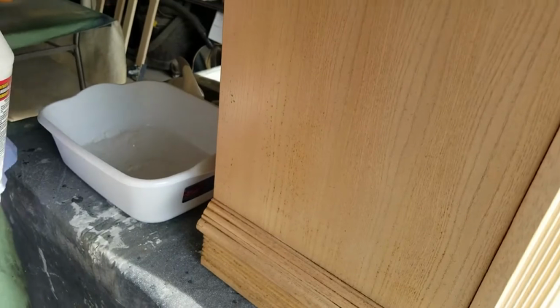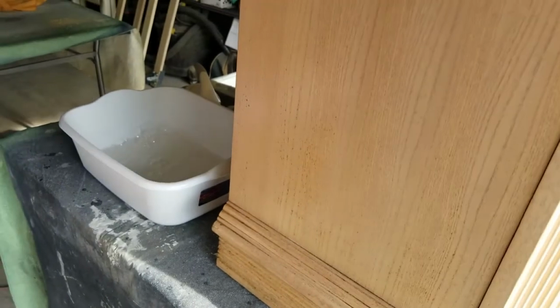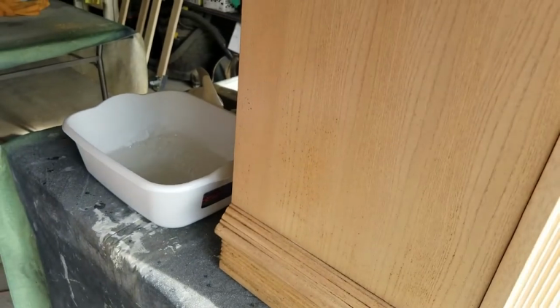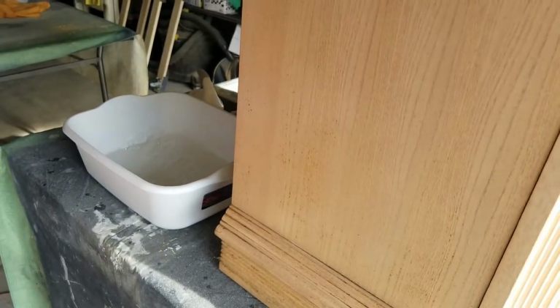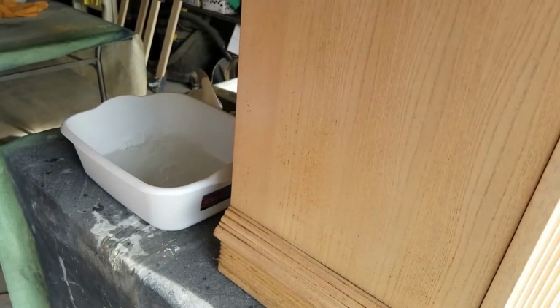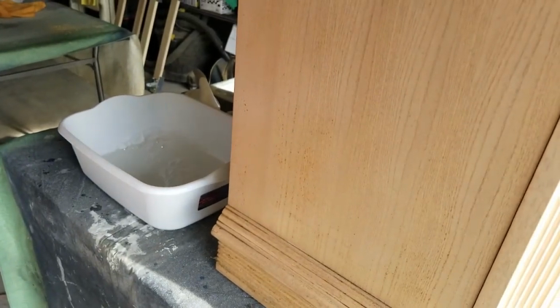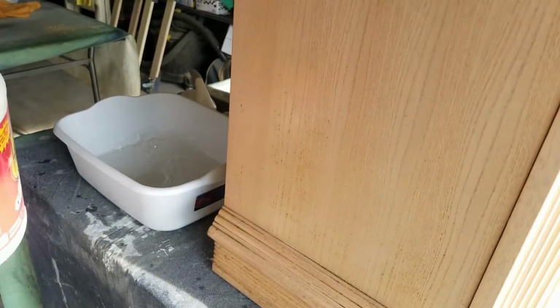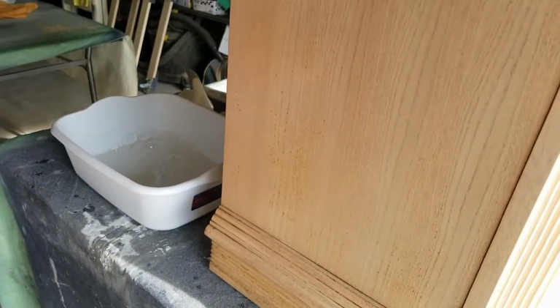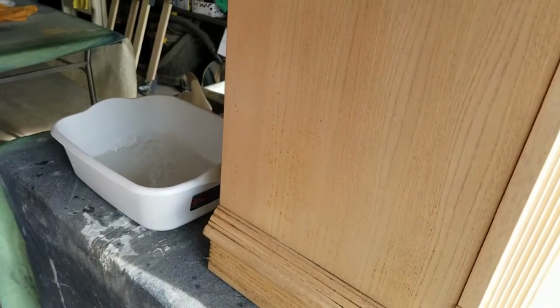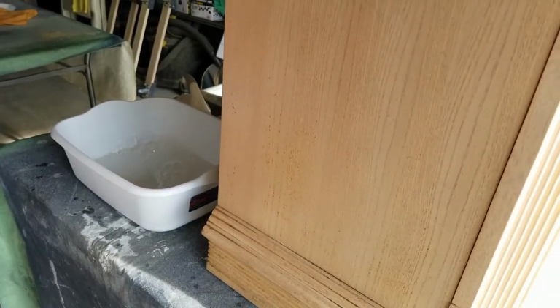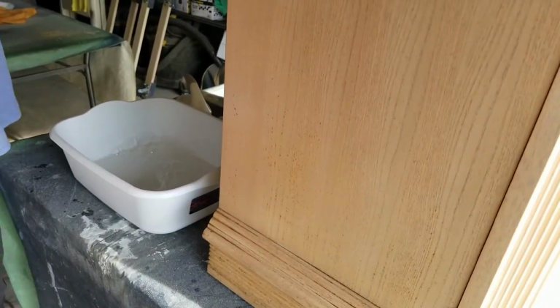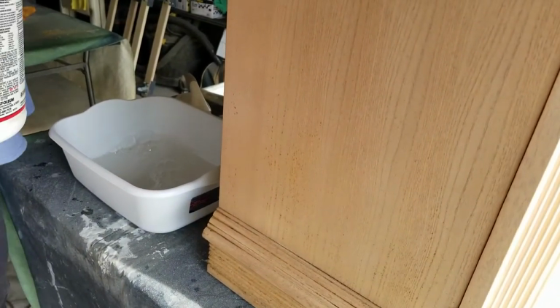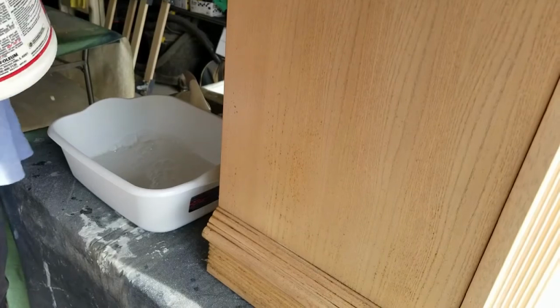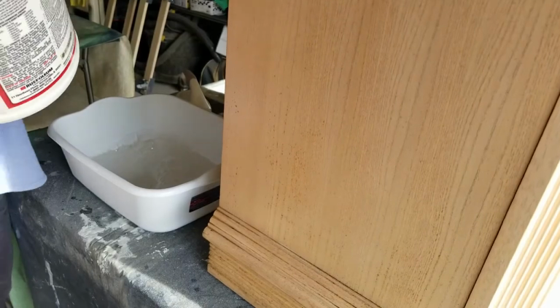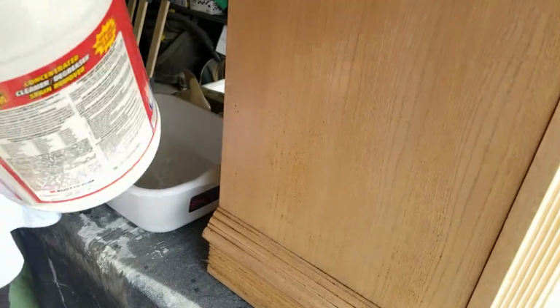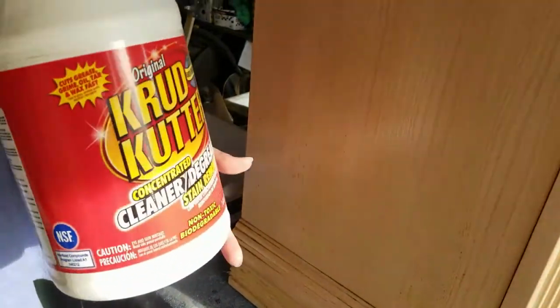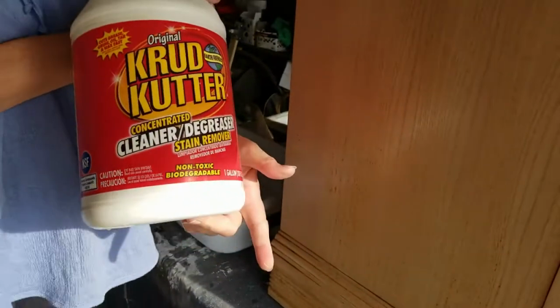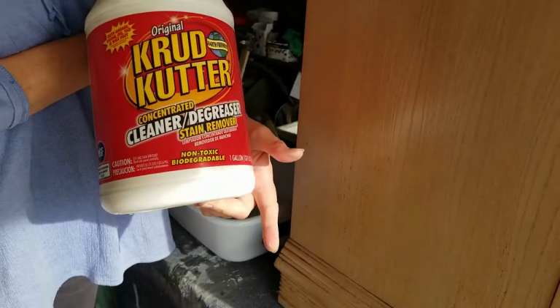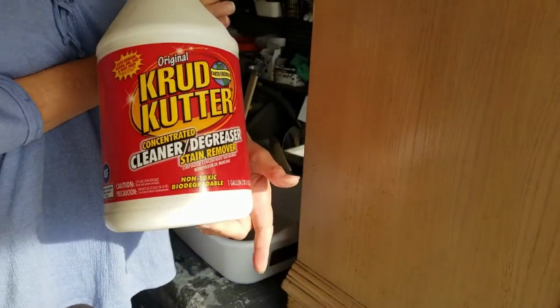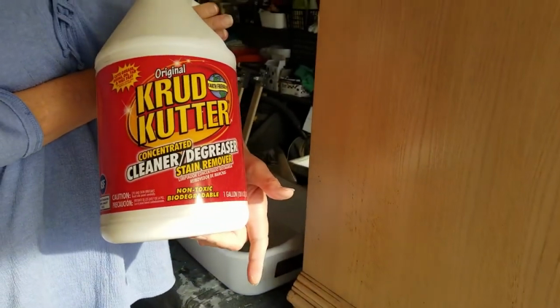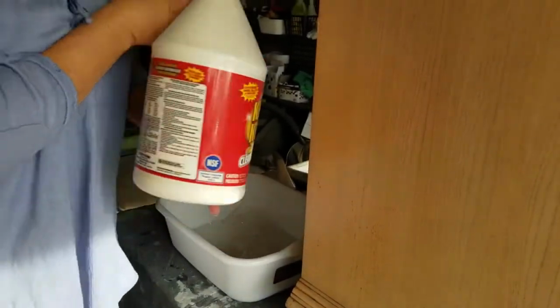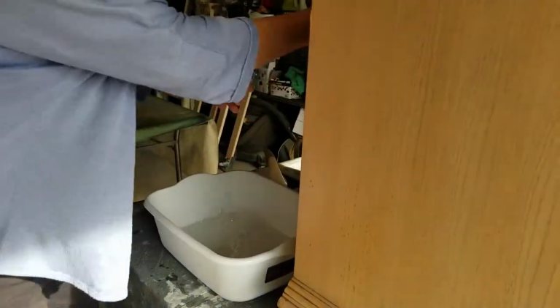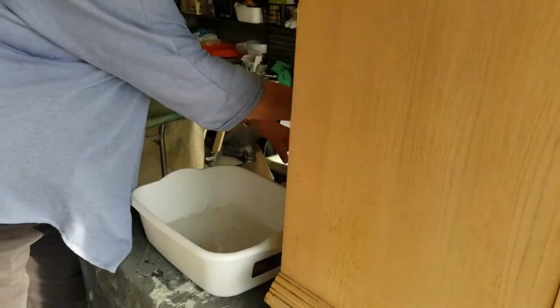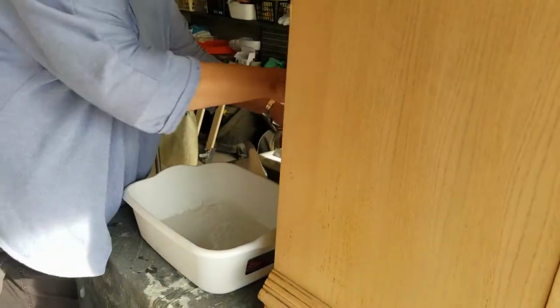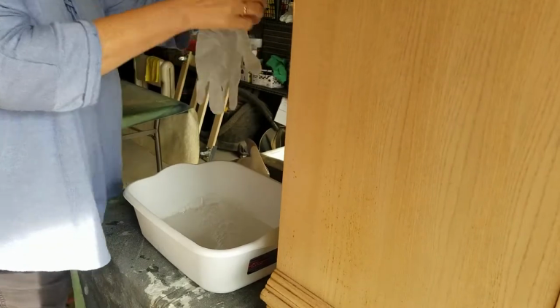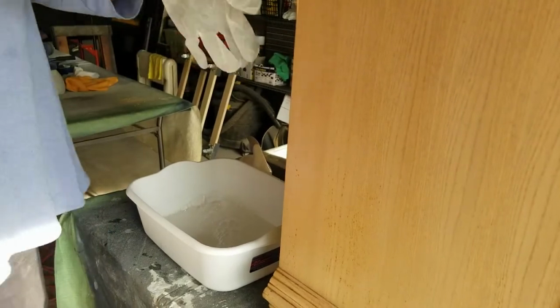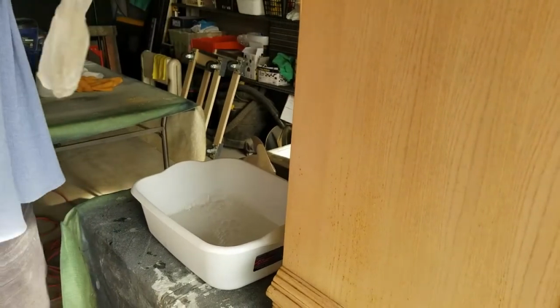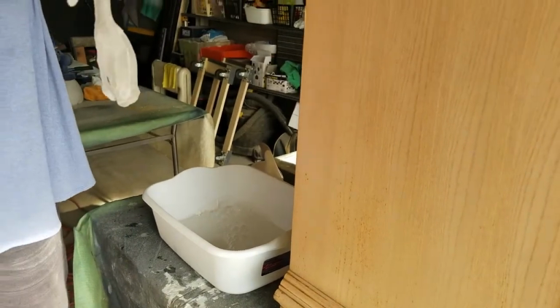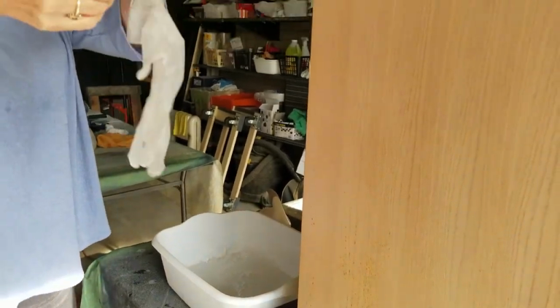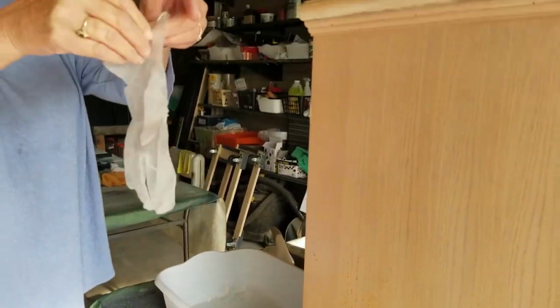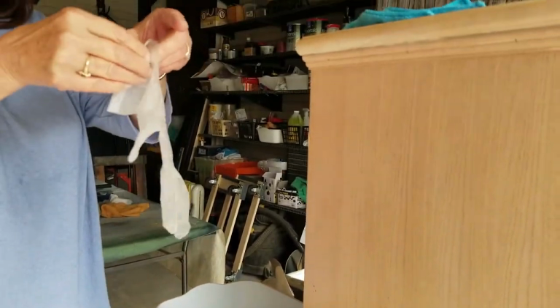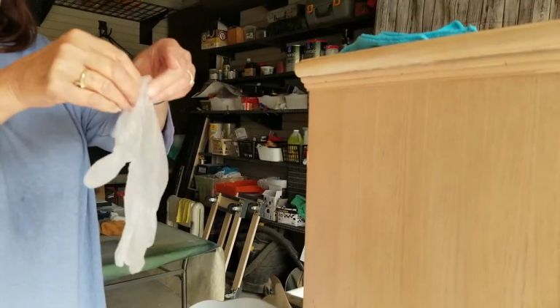So what we're going to do is pour some Crud Cutter in a bucket. It's just a cleaner and degreaser — Crud Cutter. And I'm going to put some gloves on.